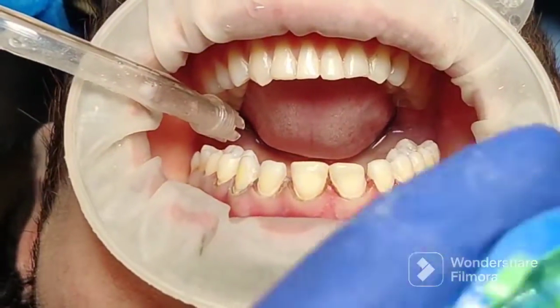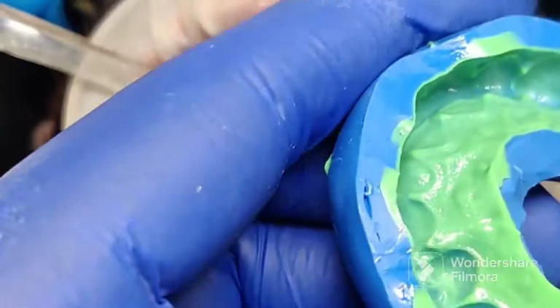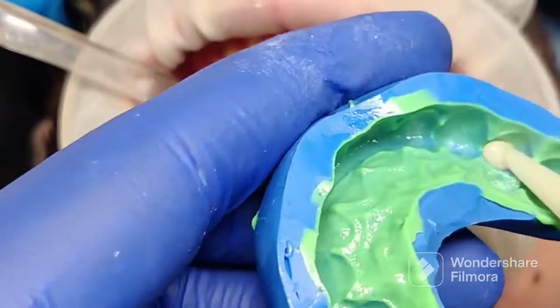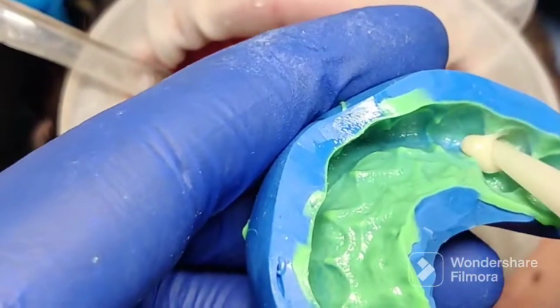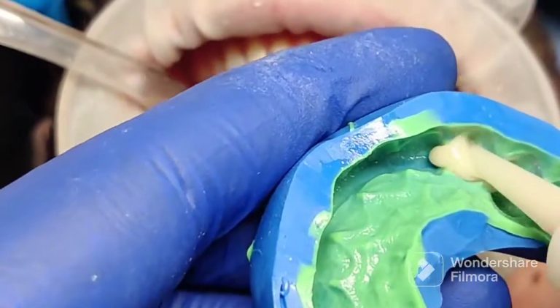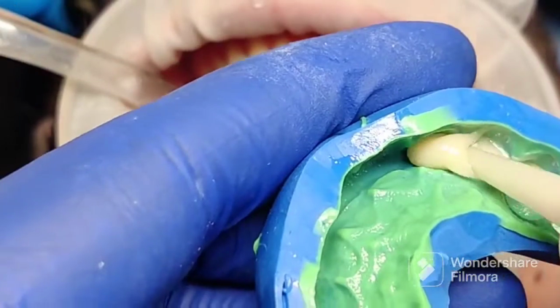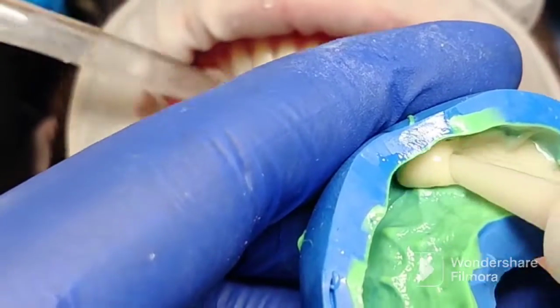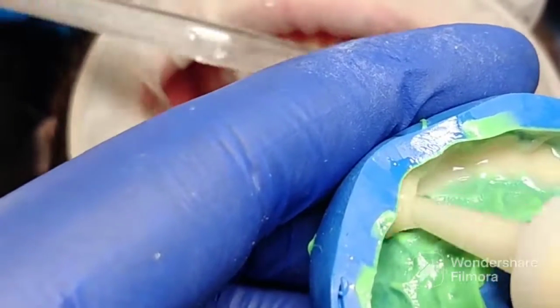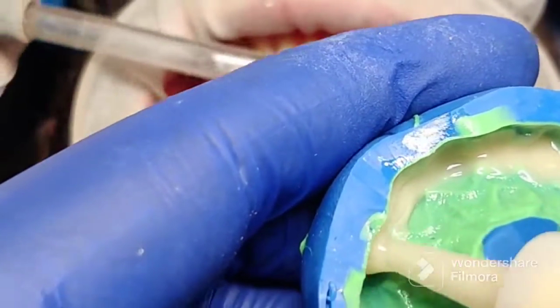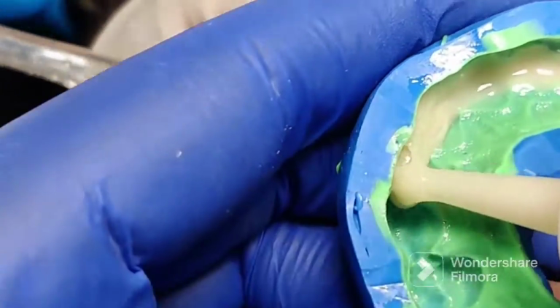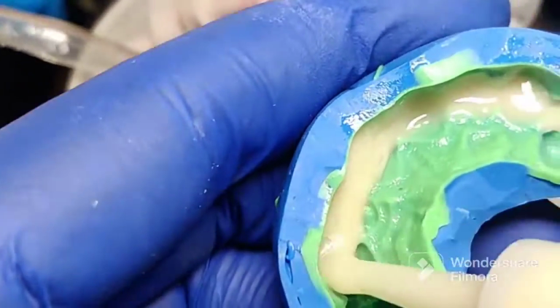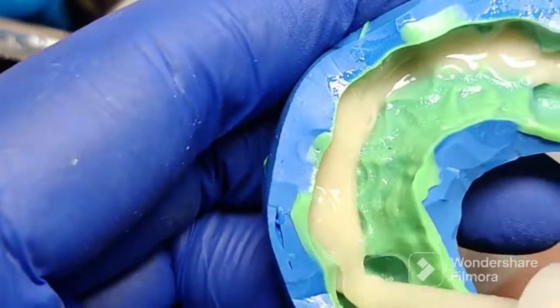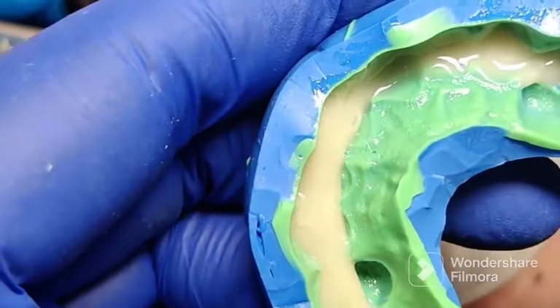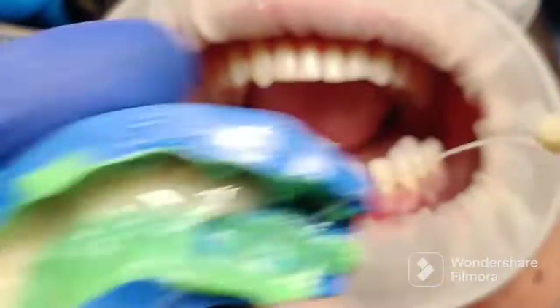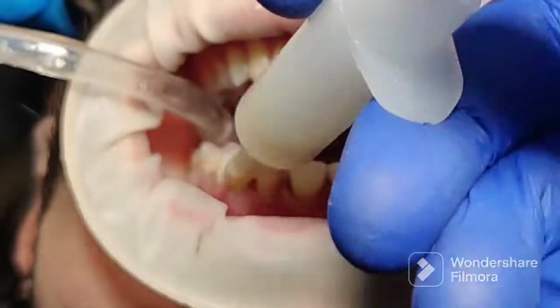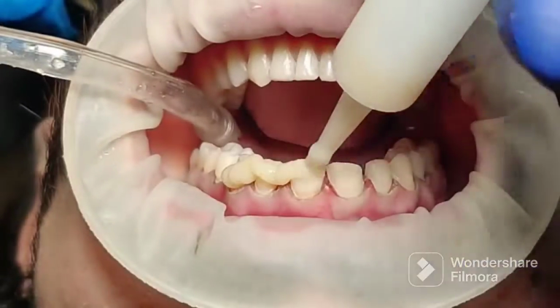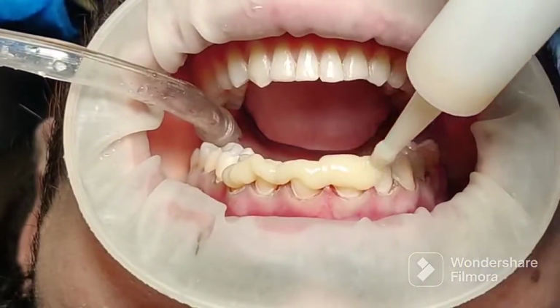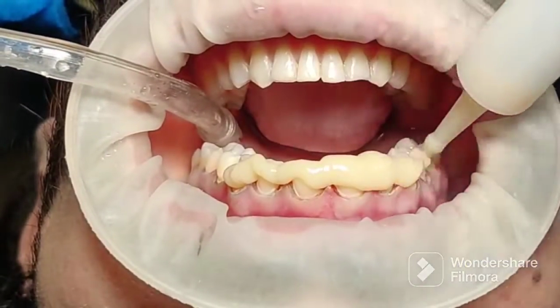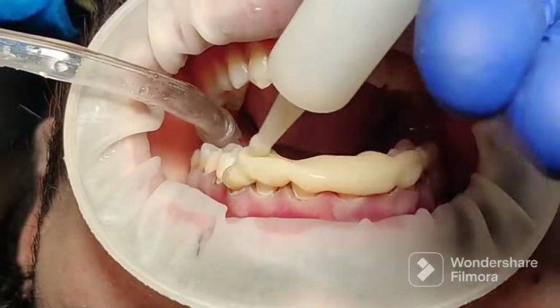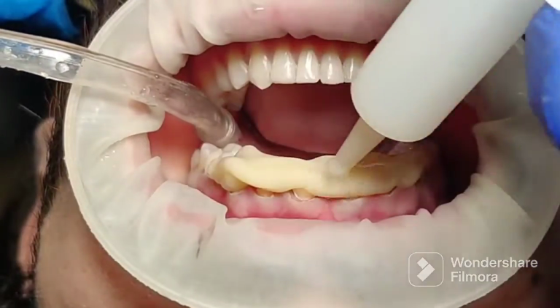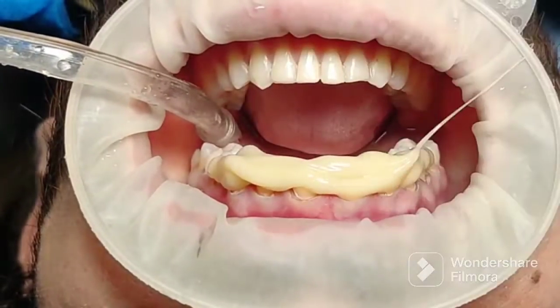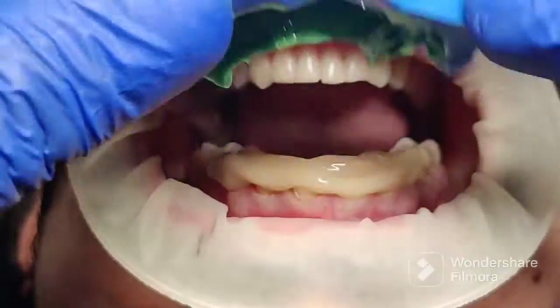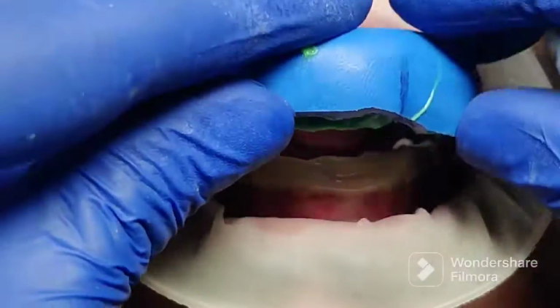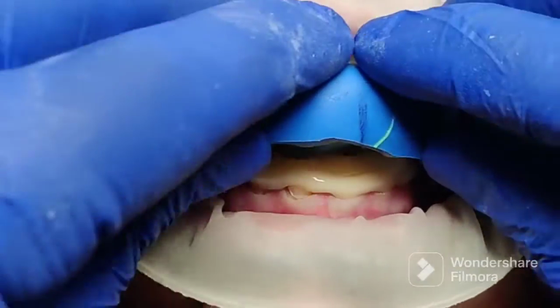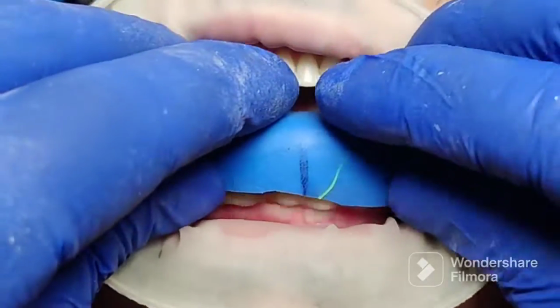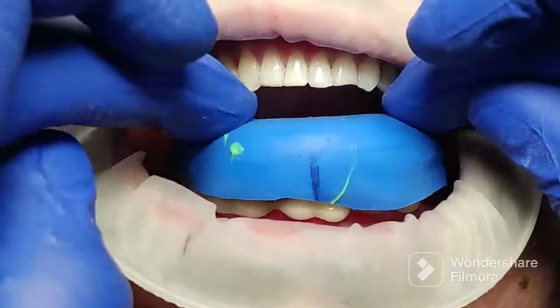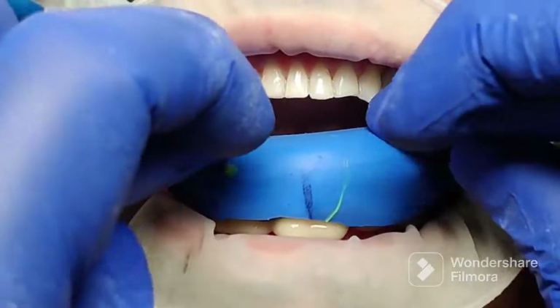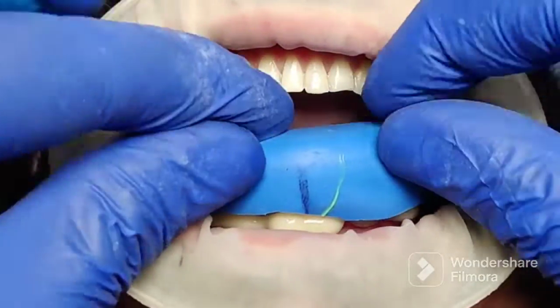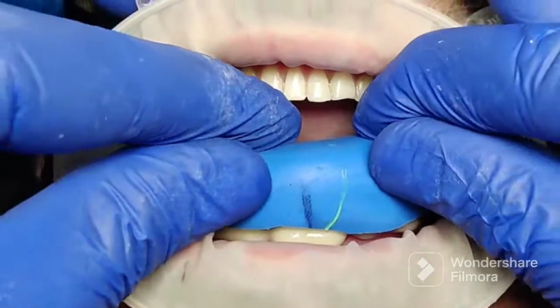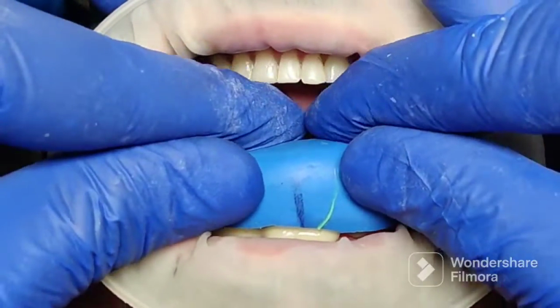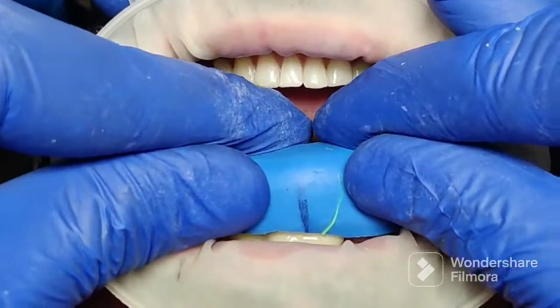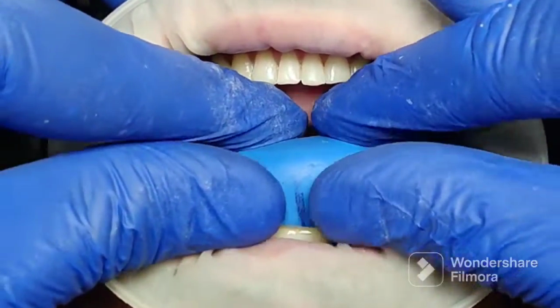Once that is done, you are now going to load the bisacryl temporary self-cure resin material into the putty index, and you're going to squirt some on the teeth as well. It's important to maintain isolation throughout this entire procedure.